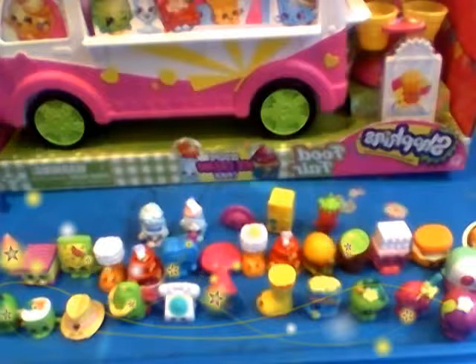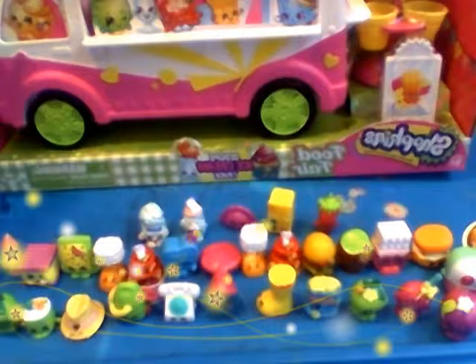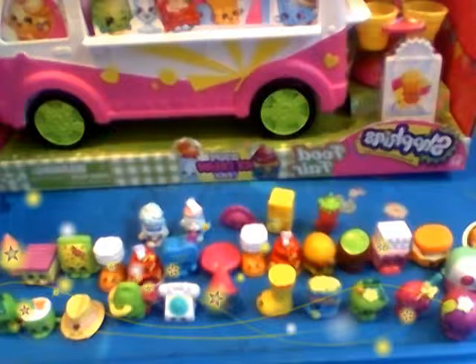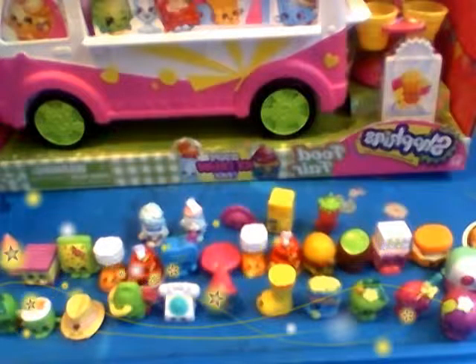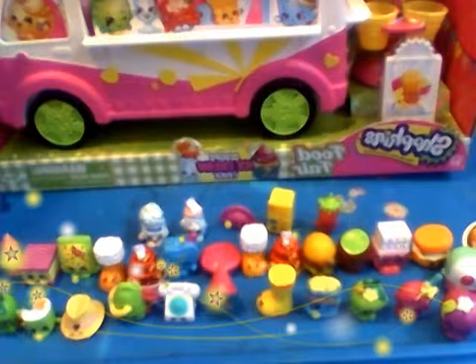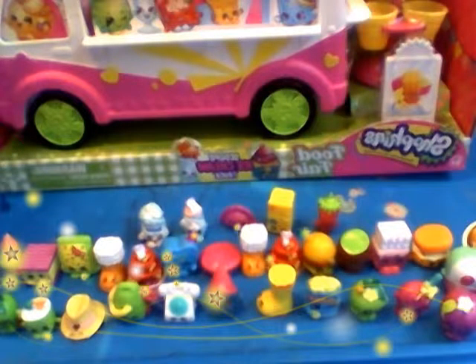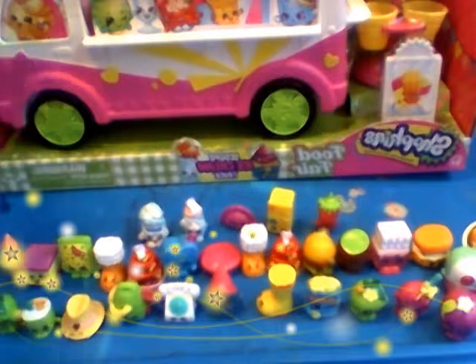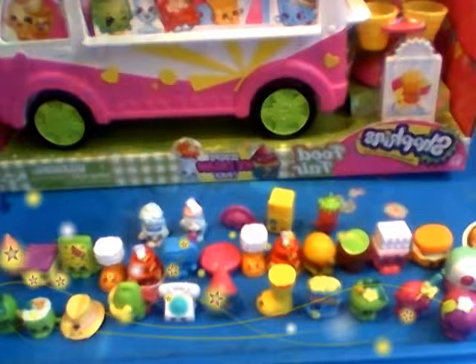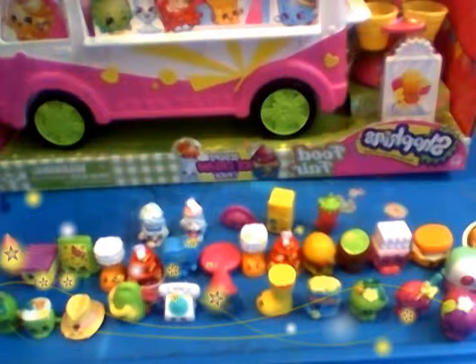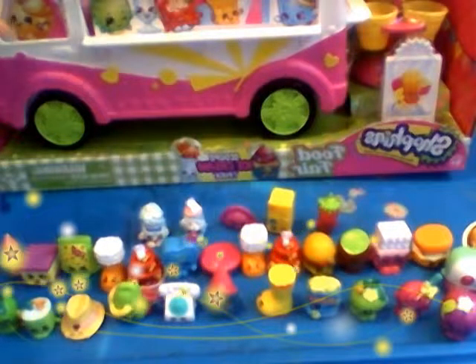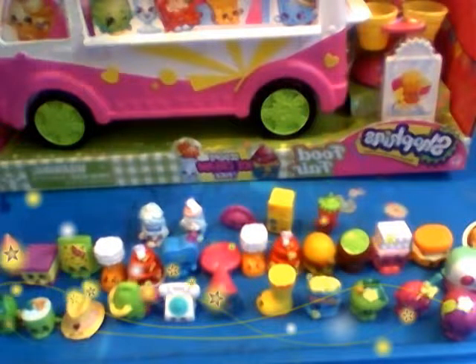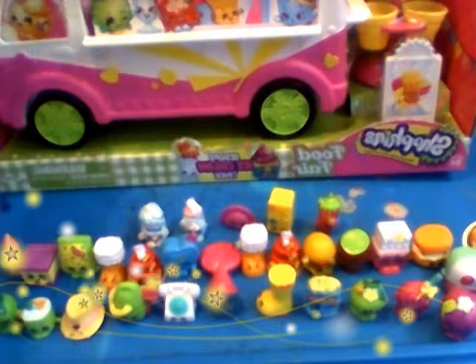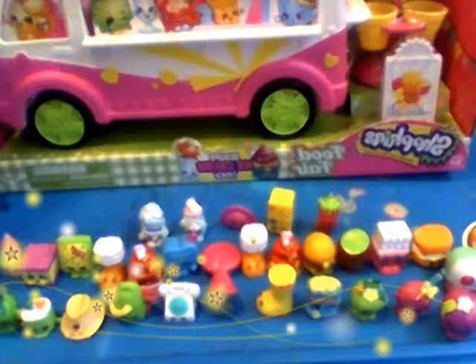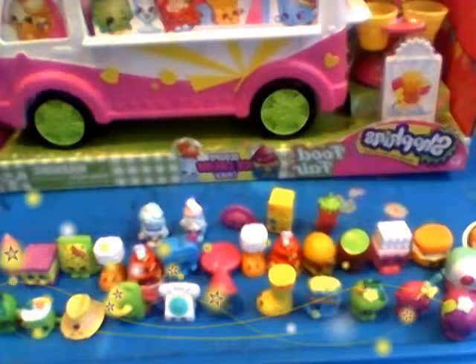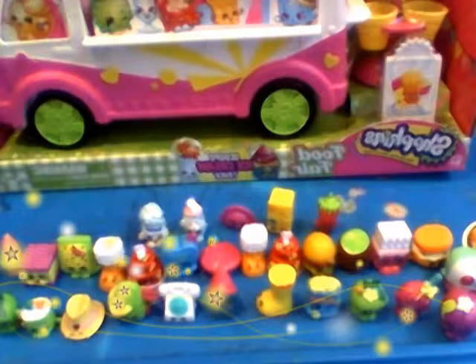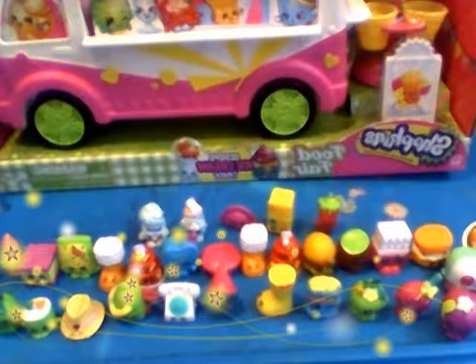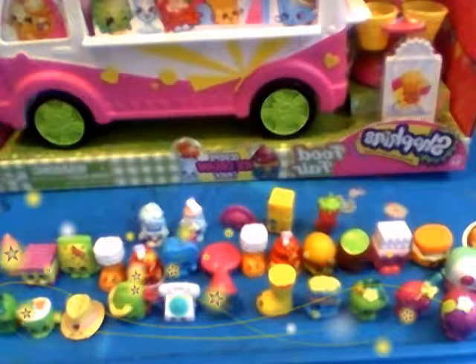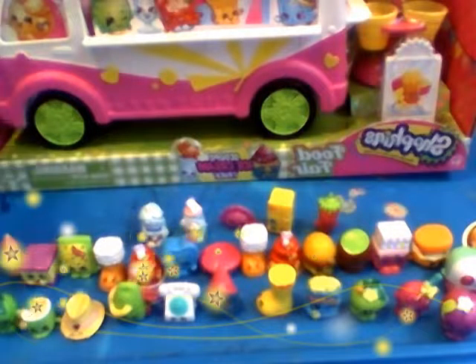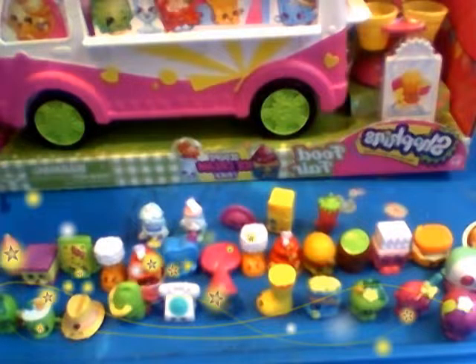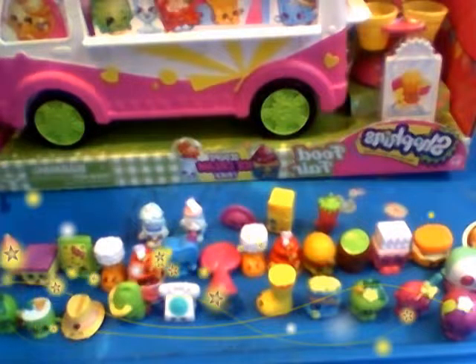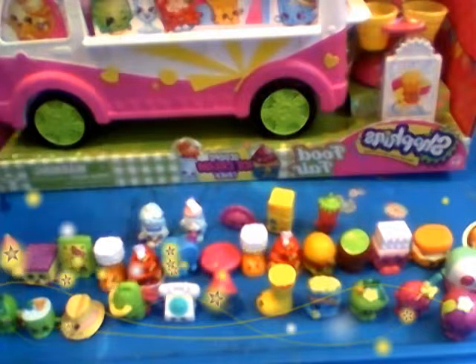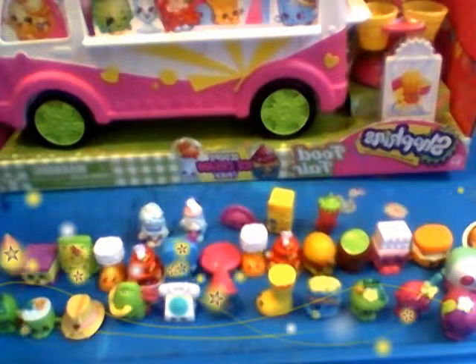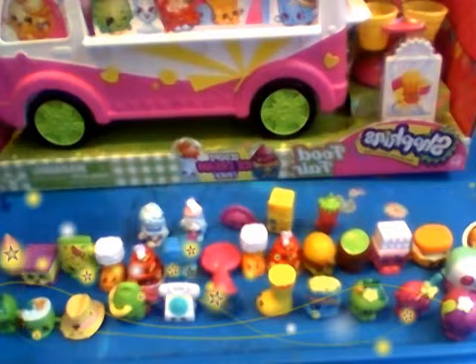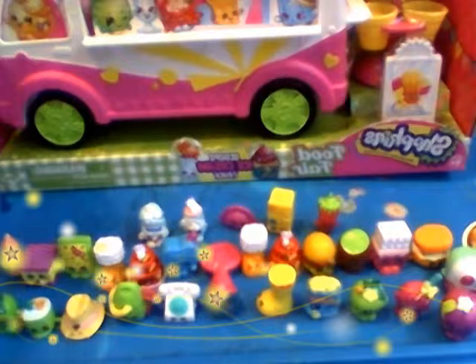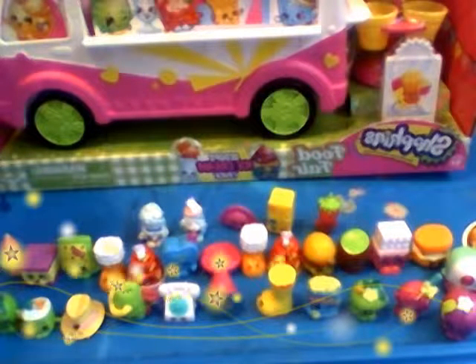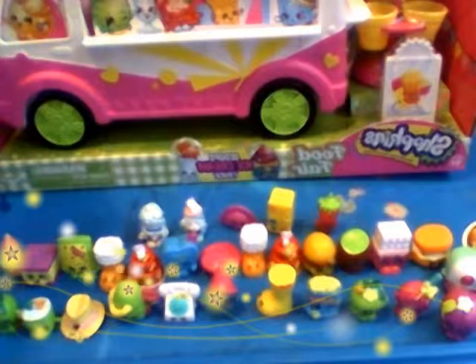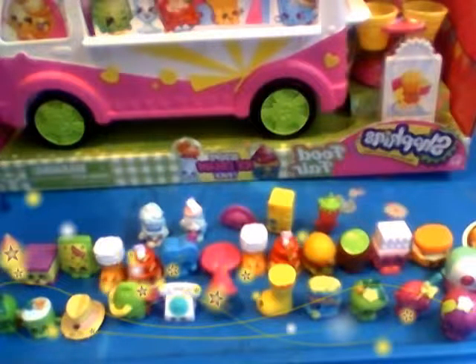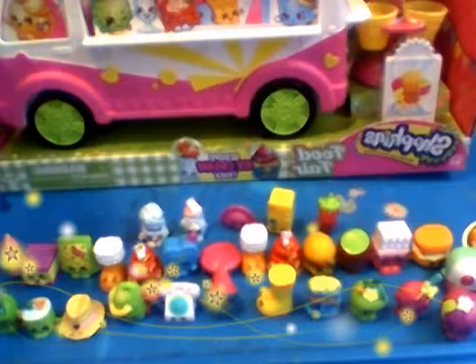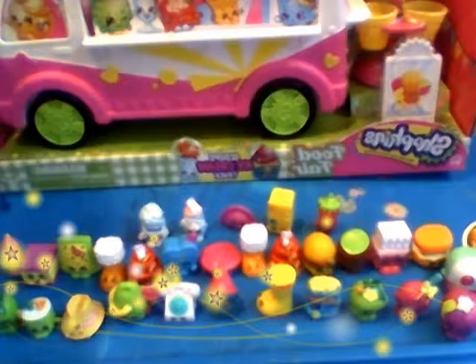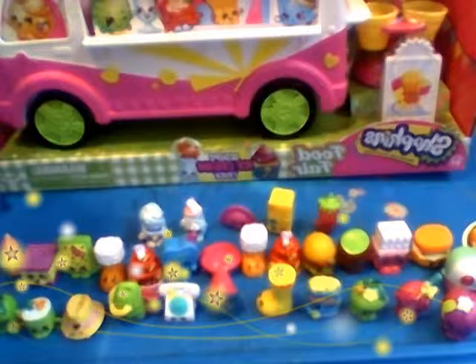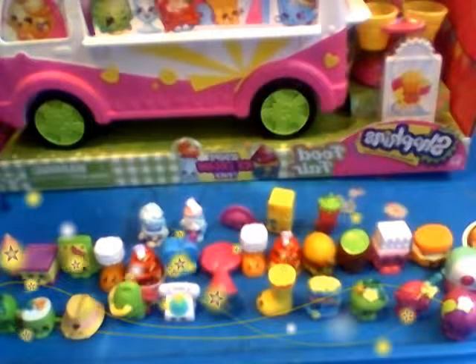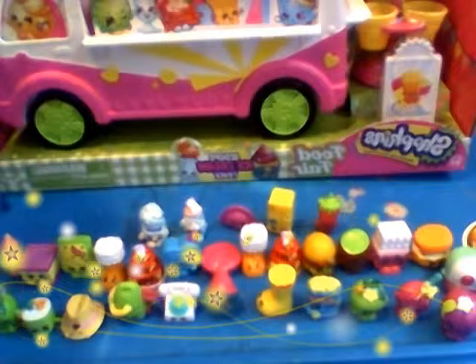Hey guys, this is the Caitlyn Lily Toy Review! So we wanted to start out with all these beautiful Shopkins.